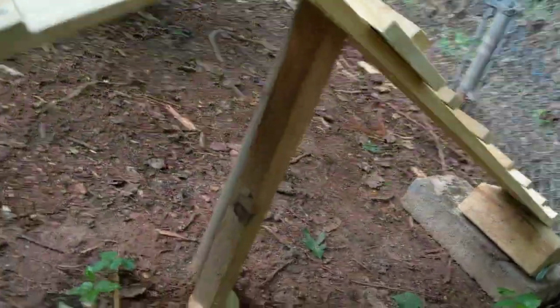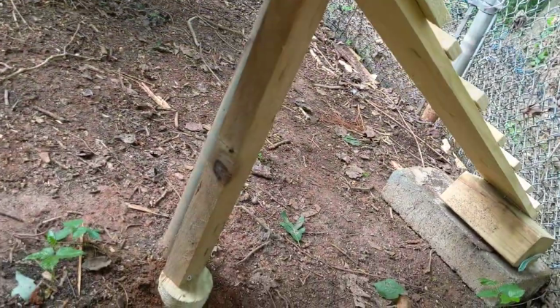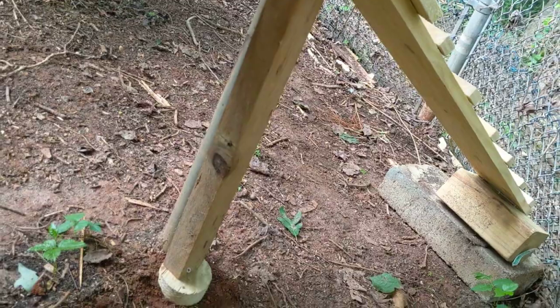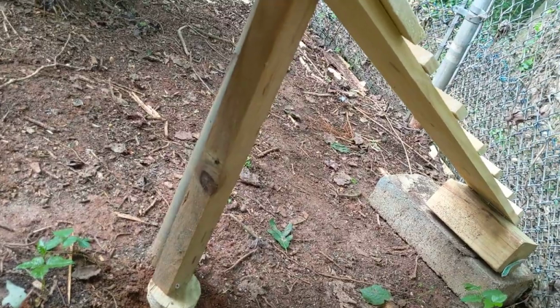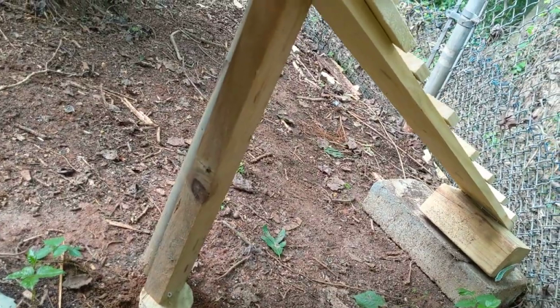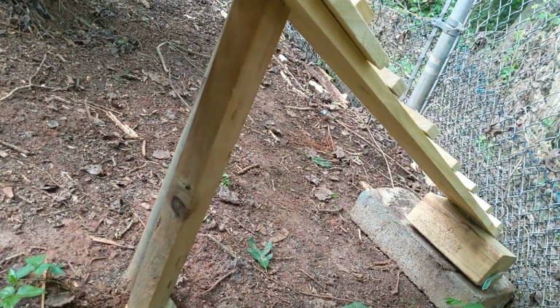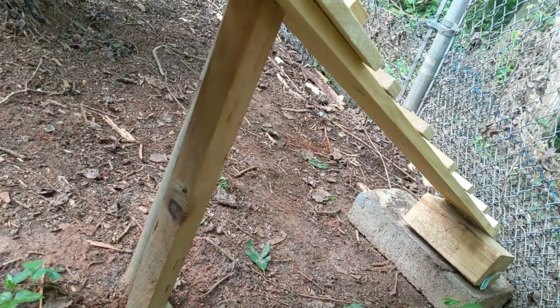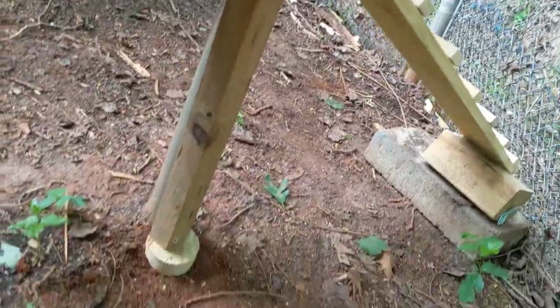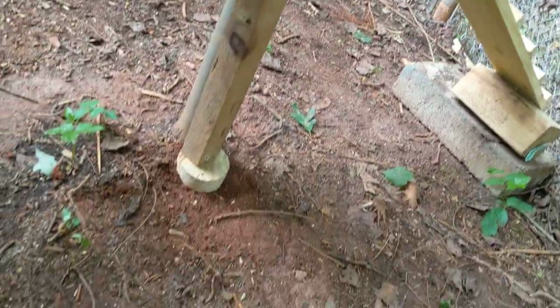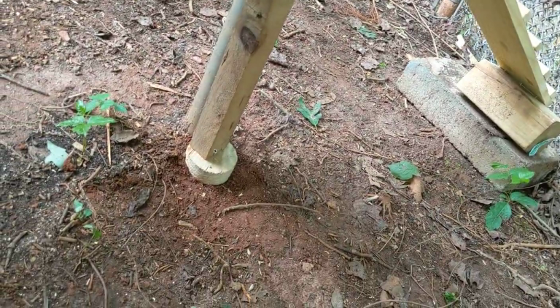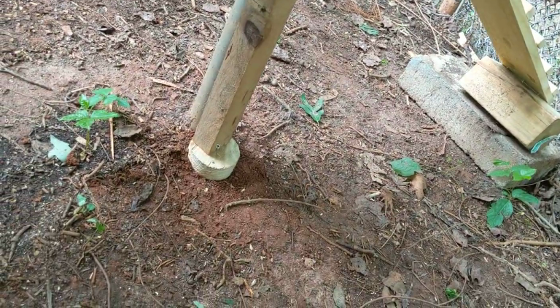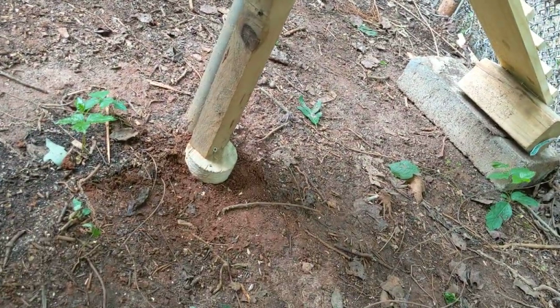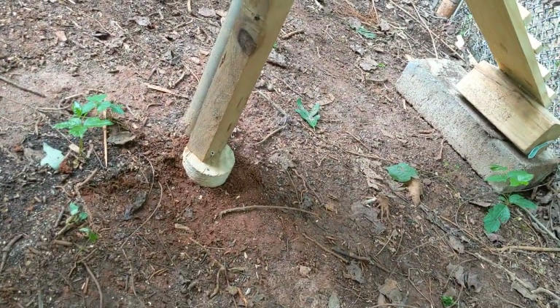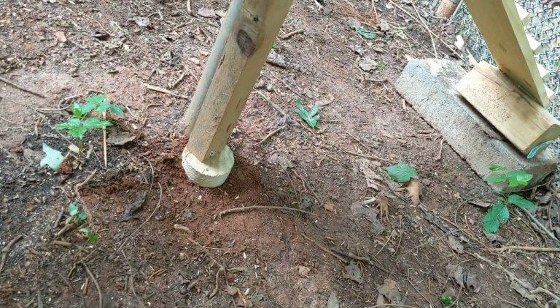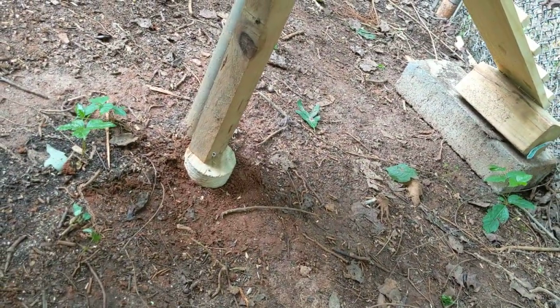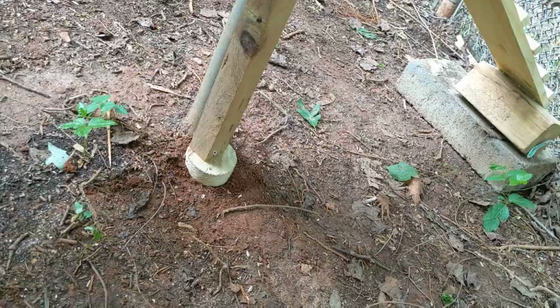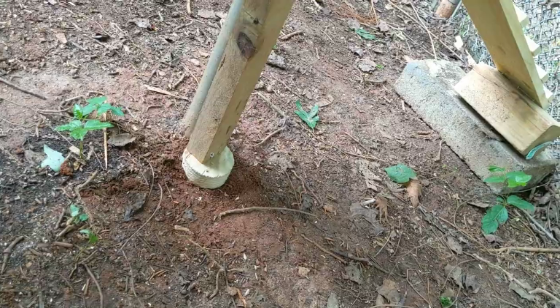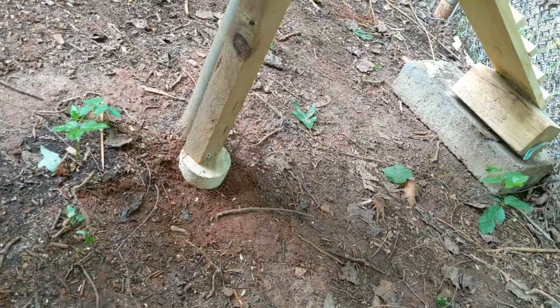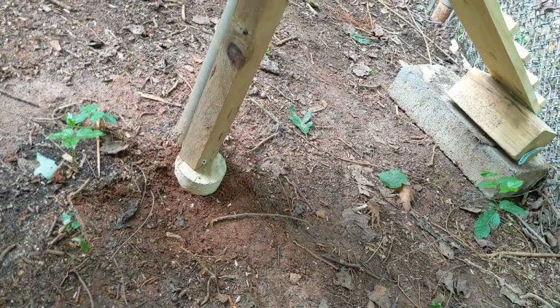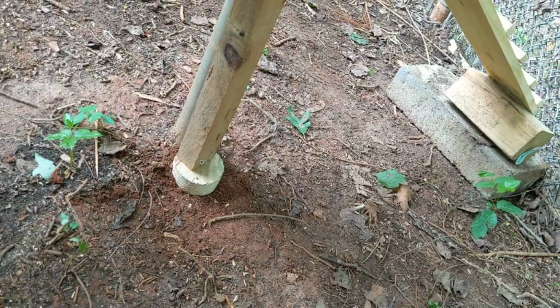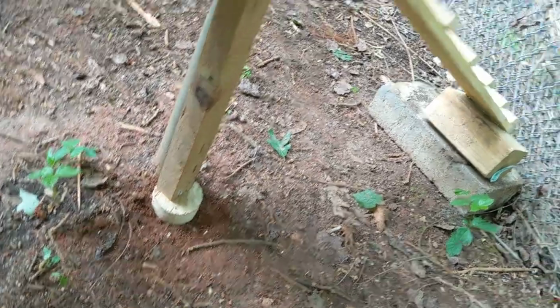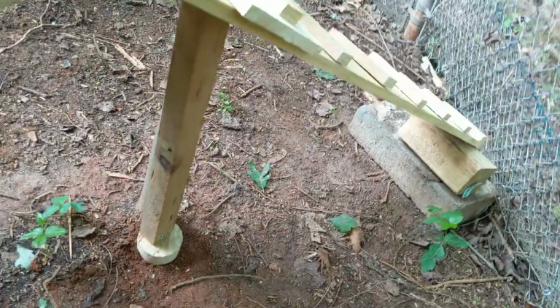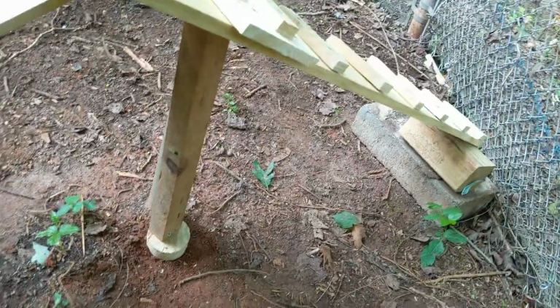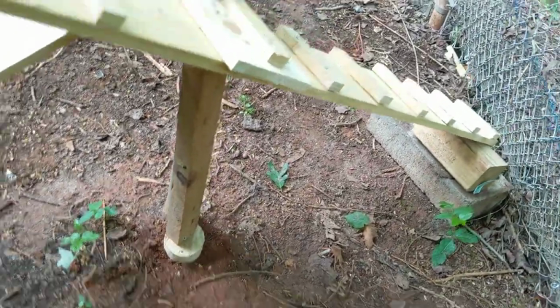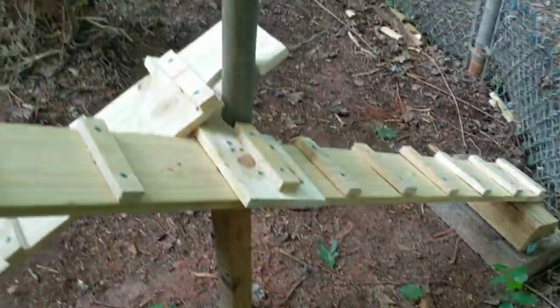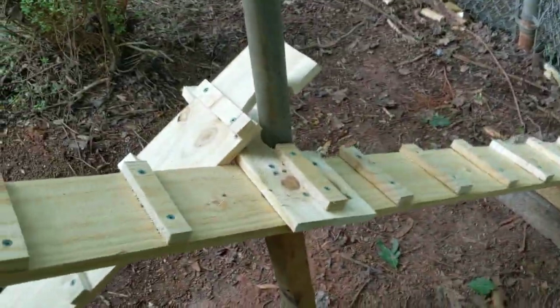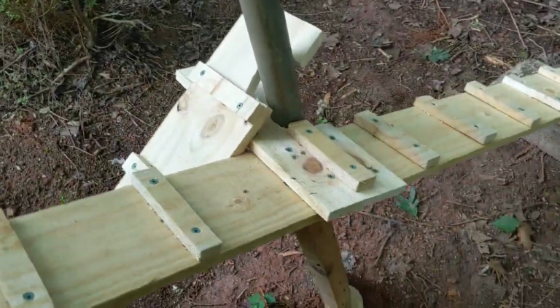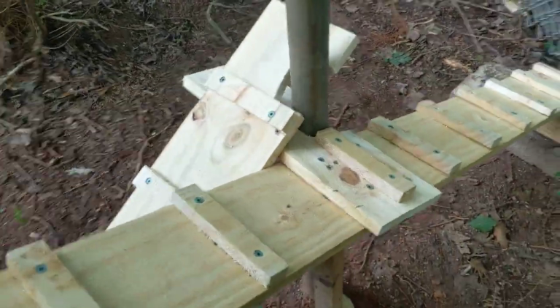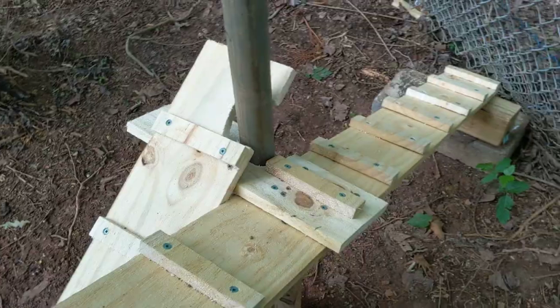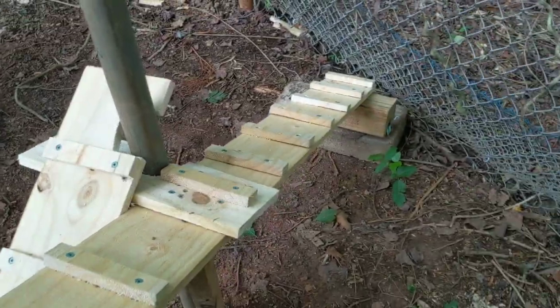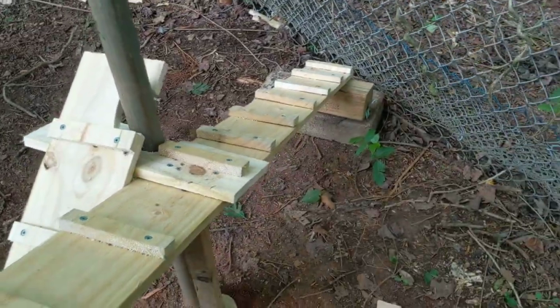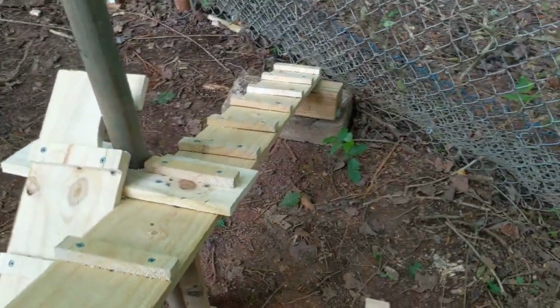There's a center support here with a piece of scrap 2x4, centered on a piece that came out of my hole saw when I cut the hole. I wasn't sure if this was gonna be too steep for the chickens.